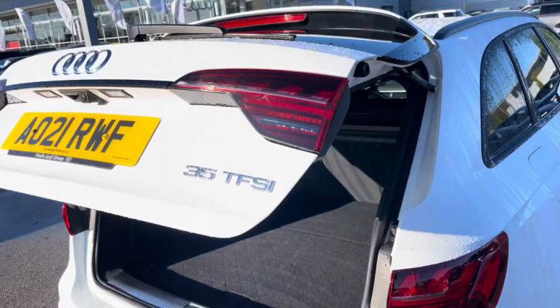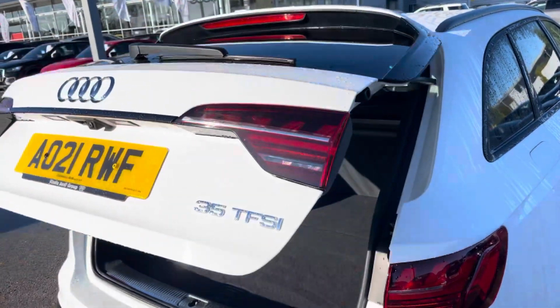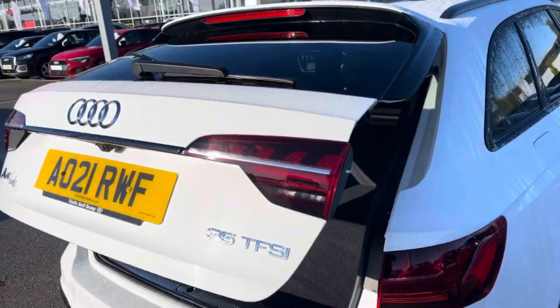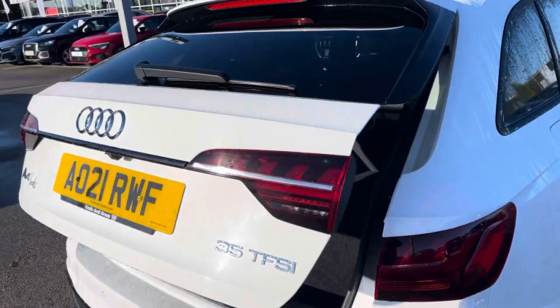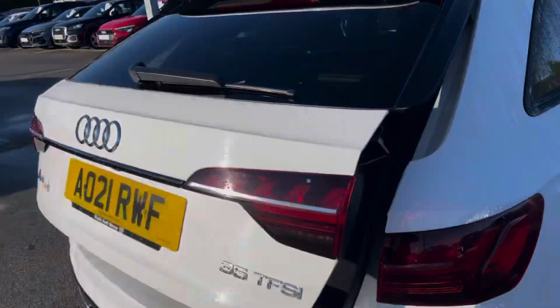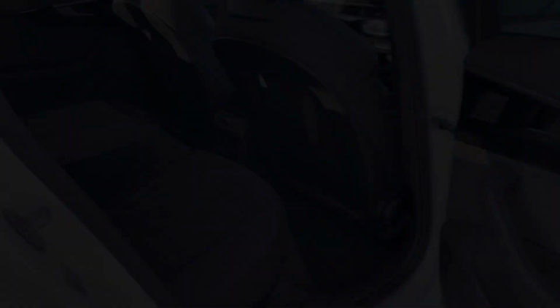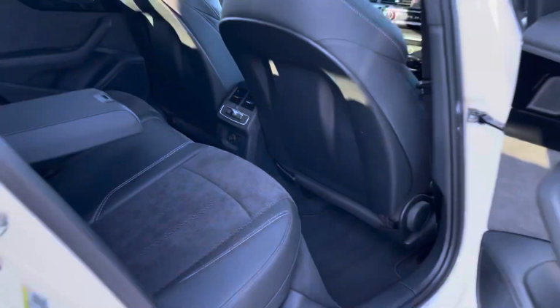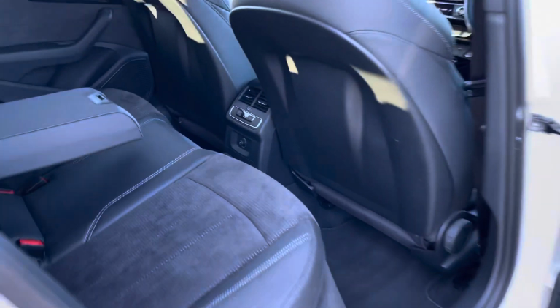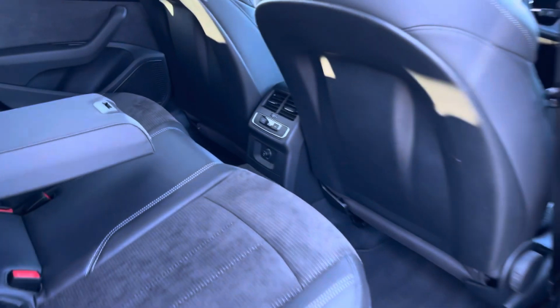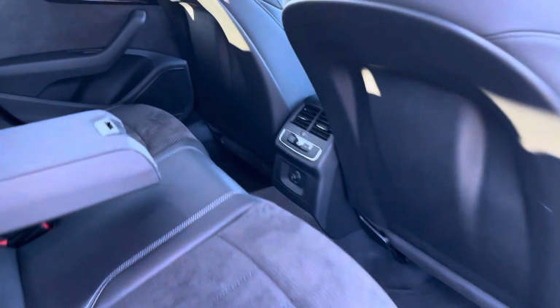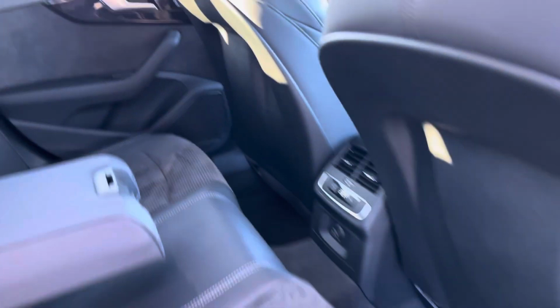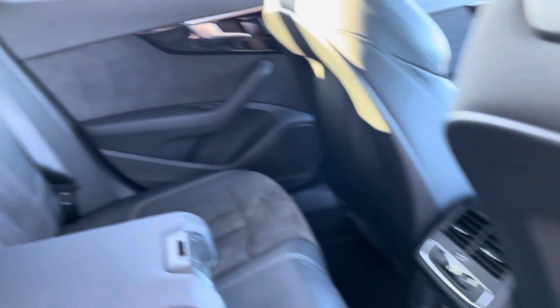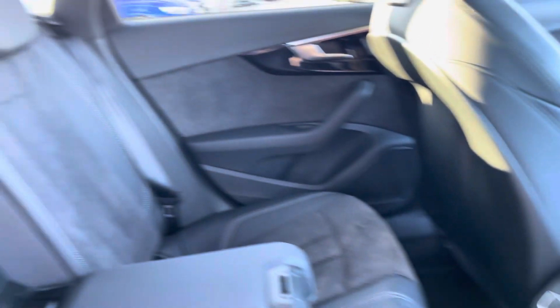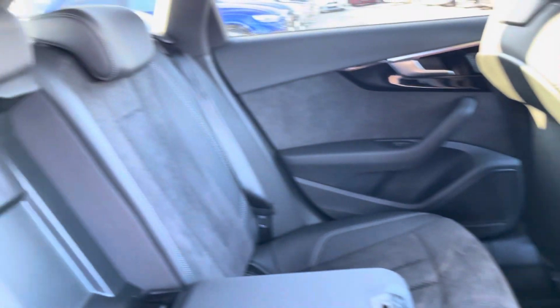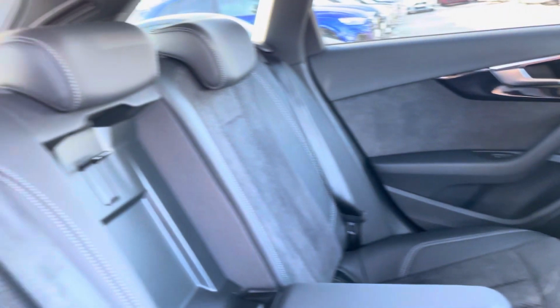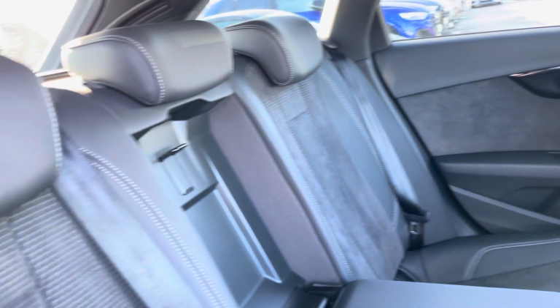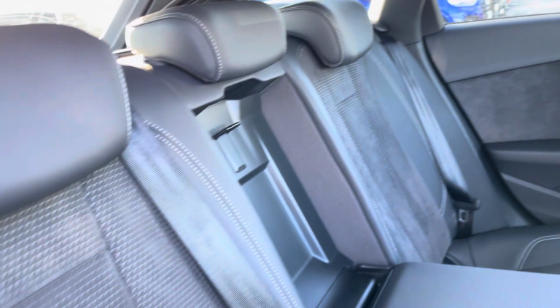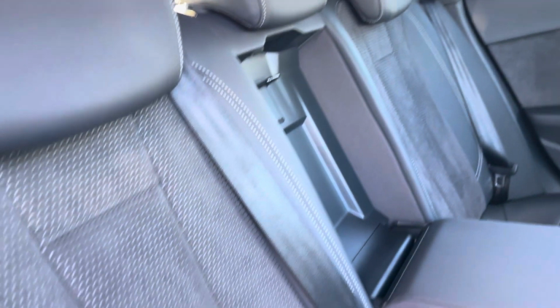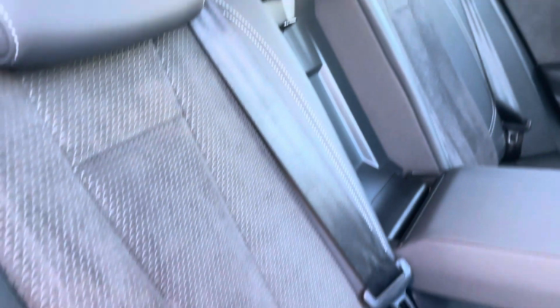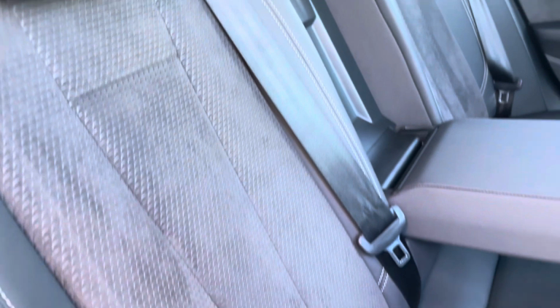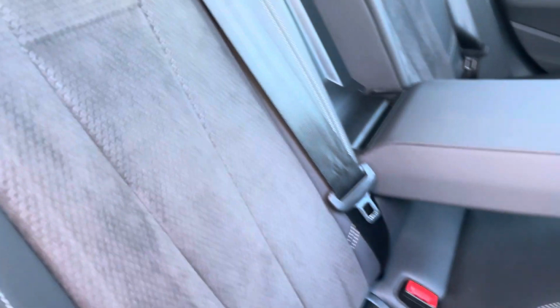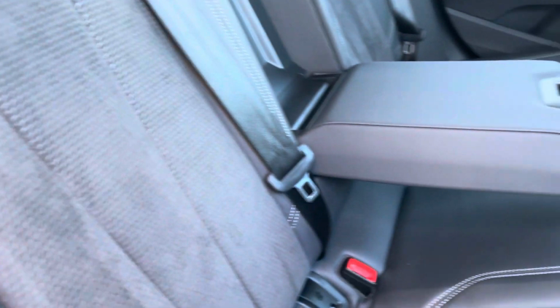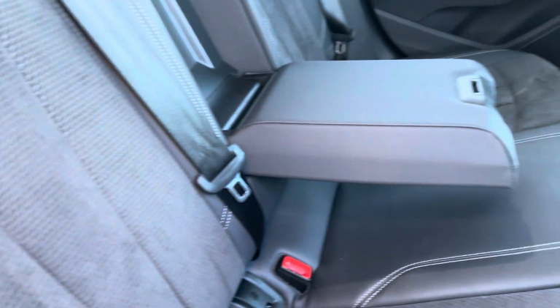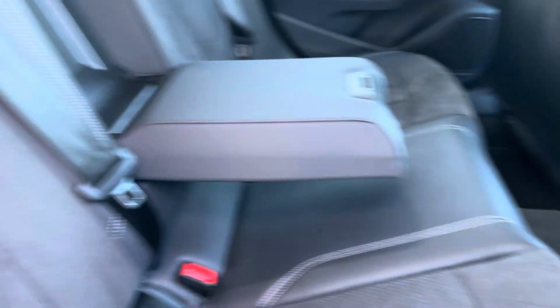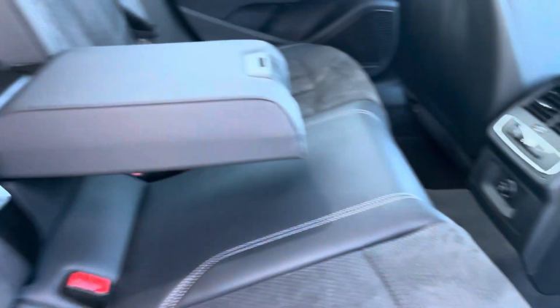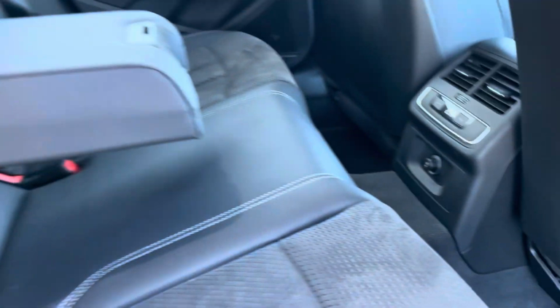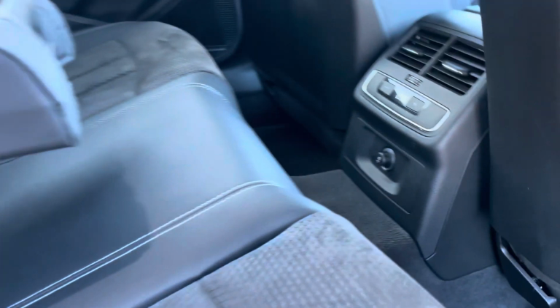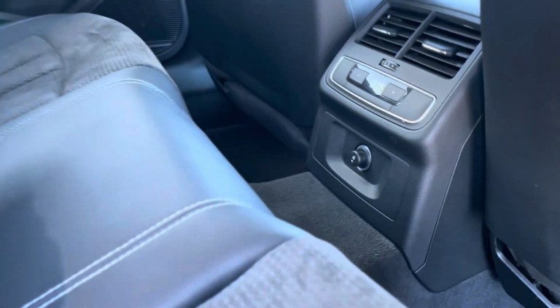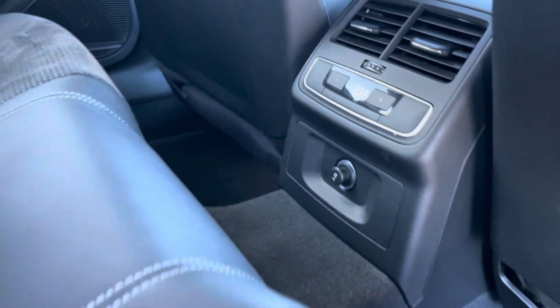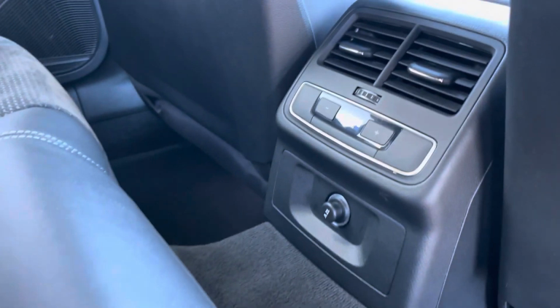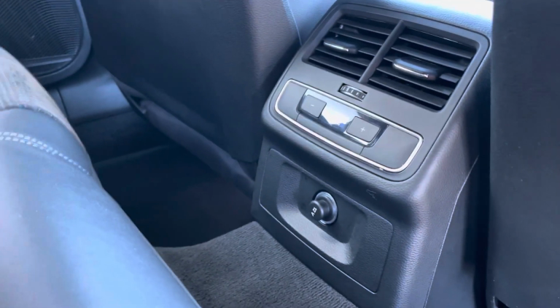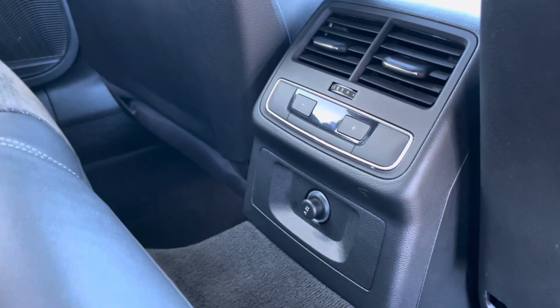Moving inside the vehicle and taking a look at the rear interior, we have the leather and alcantara upholstered rear seats with the fold-down armrest, and their own zone of climate control in the rear as well.